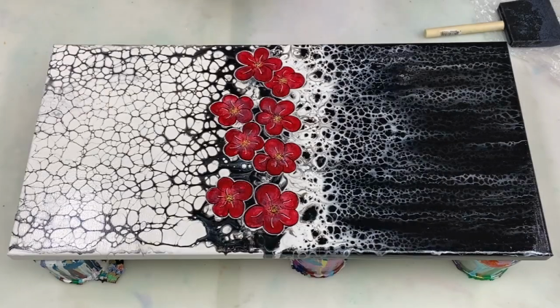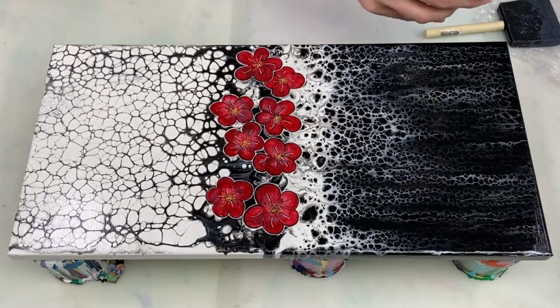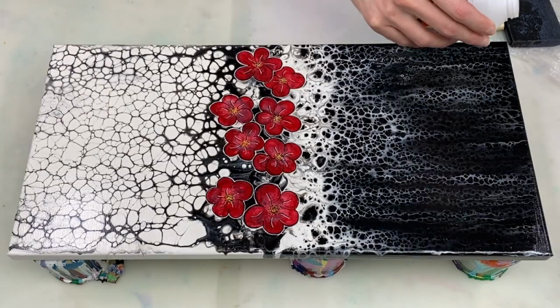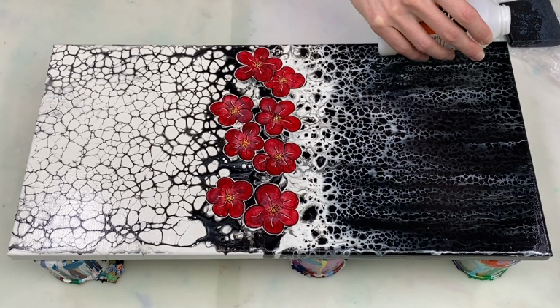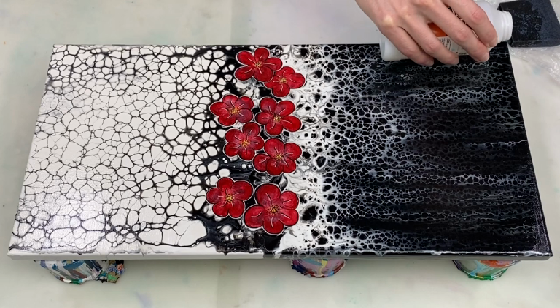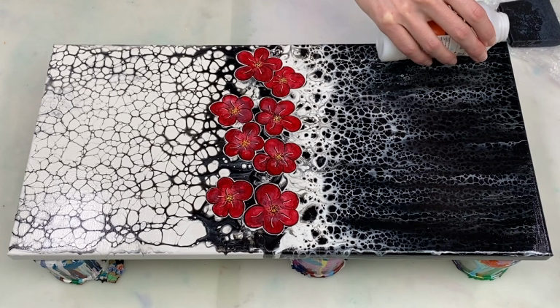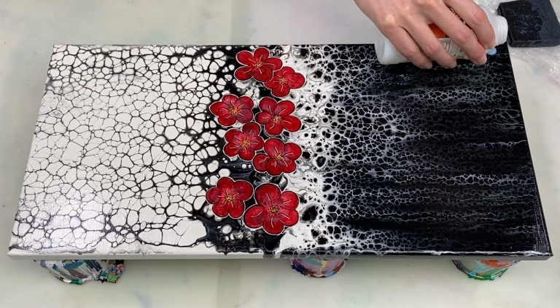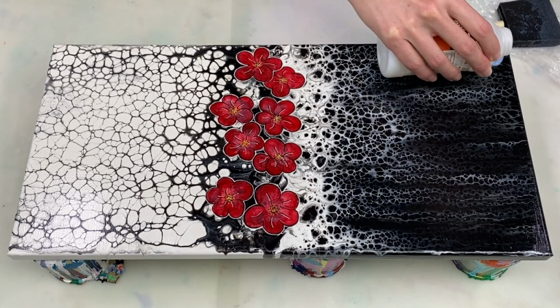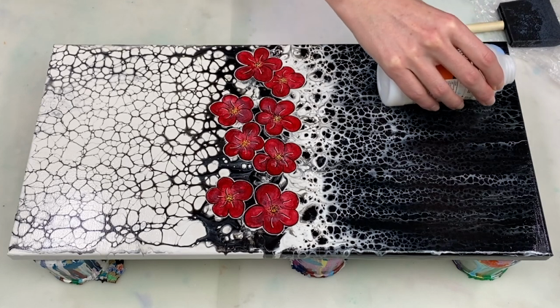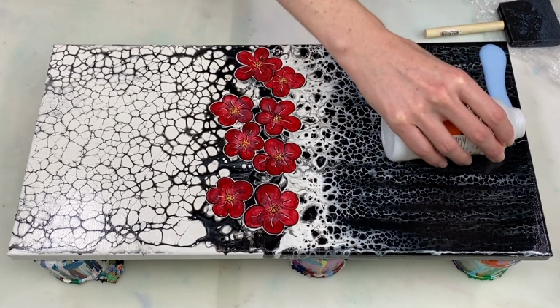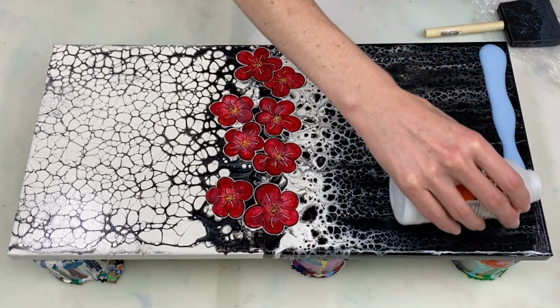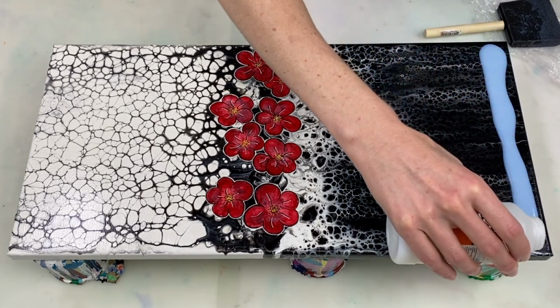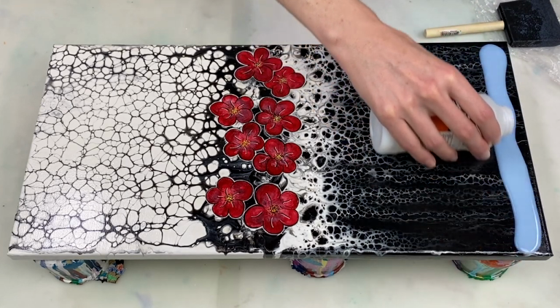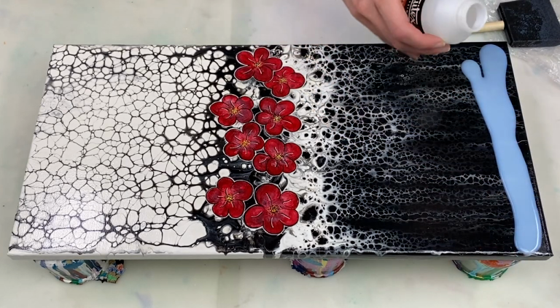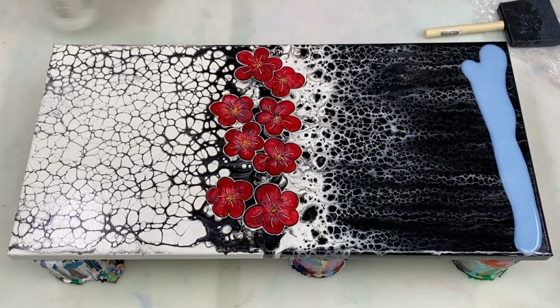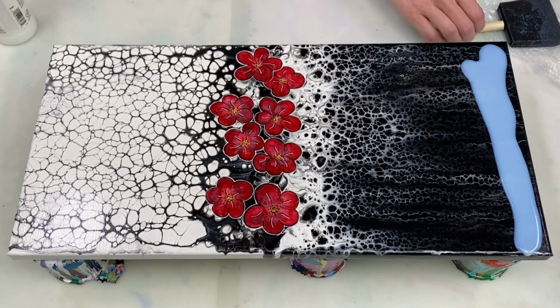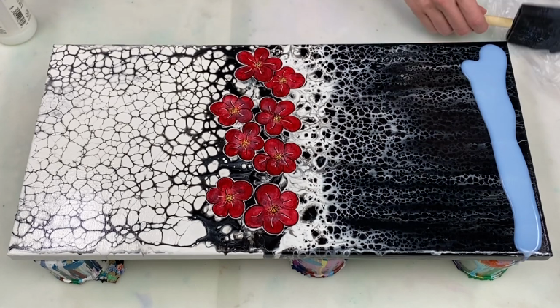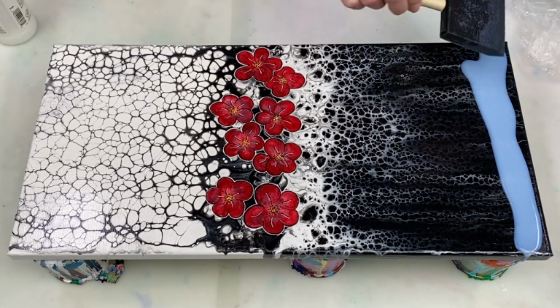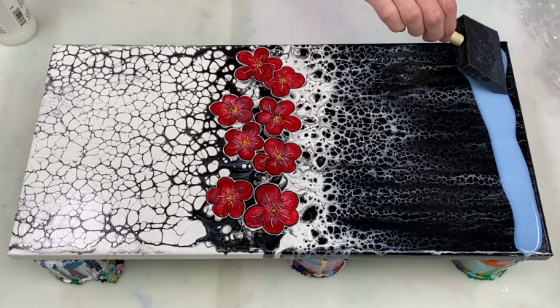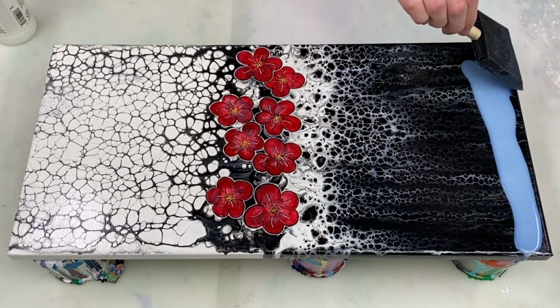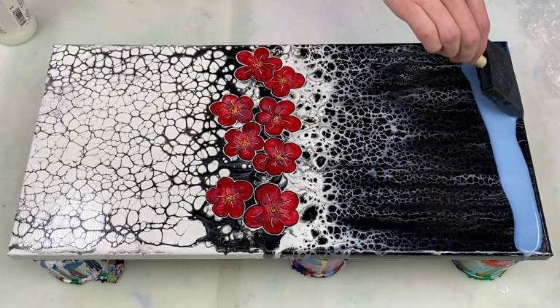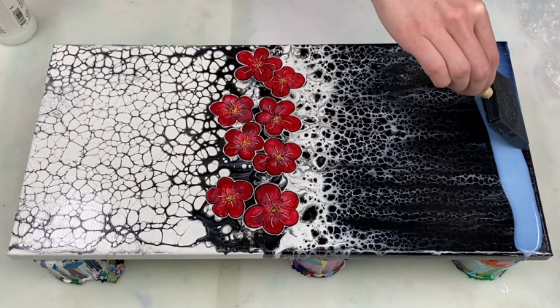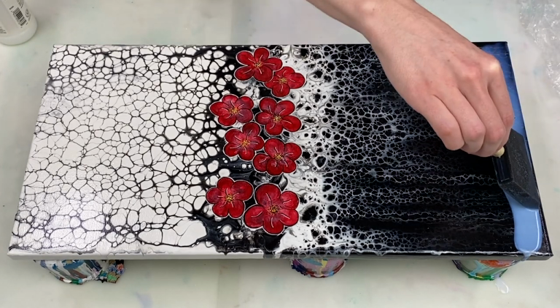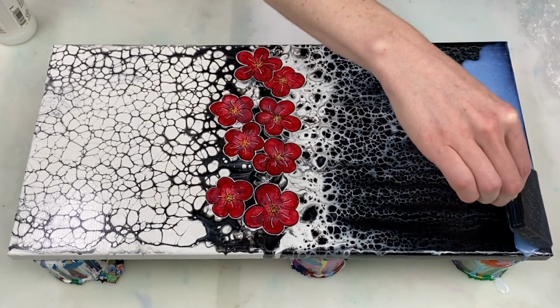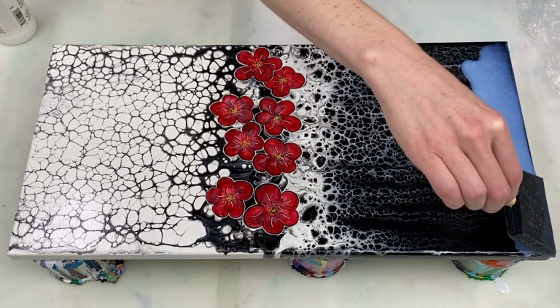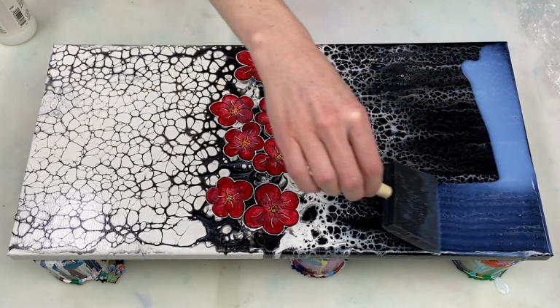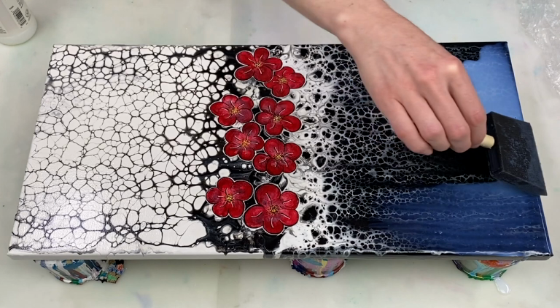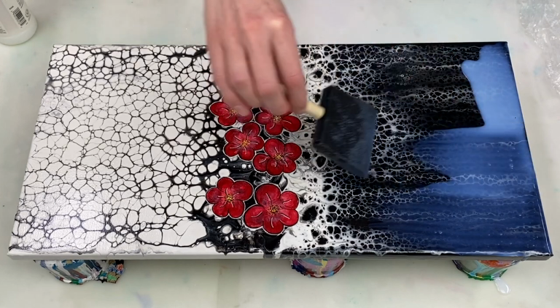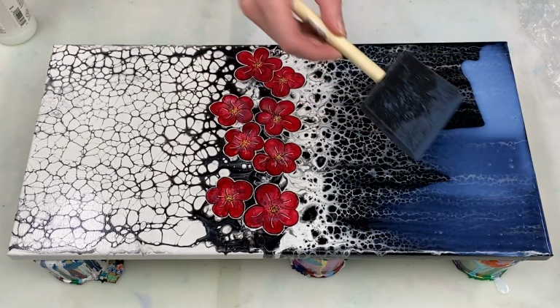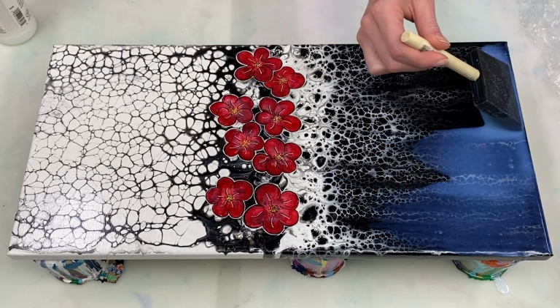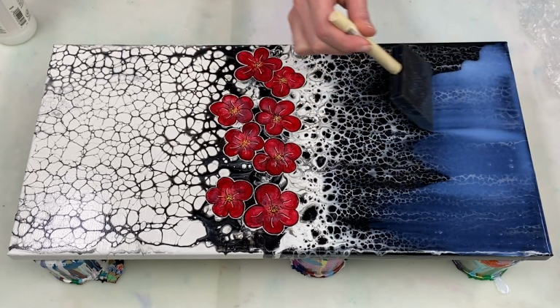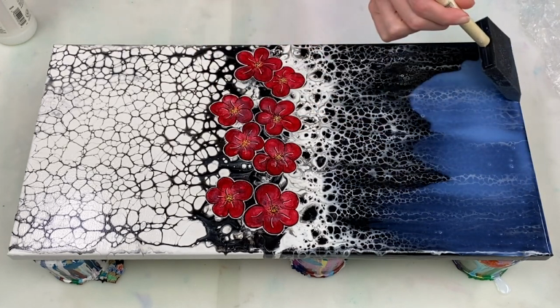When I'm working on a larger canvas, what I do is work in sections, so I thought I'd quickly show you how I do that on this painting that has already been cleaned and has one coat of varnish on it.